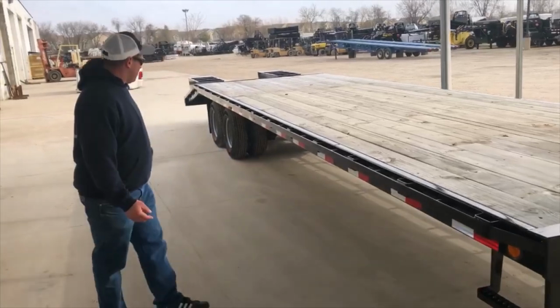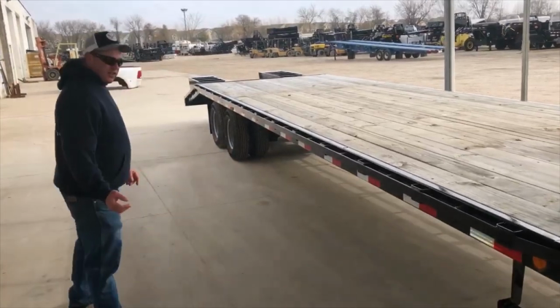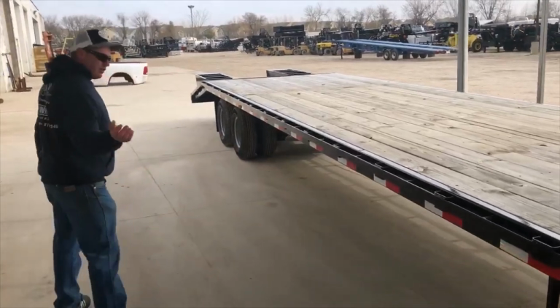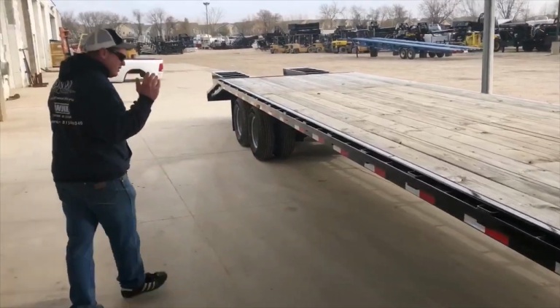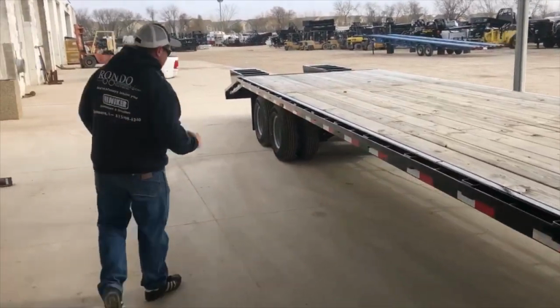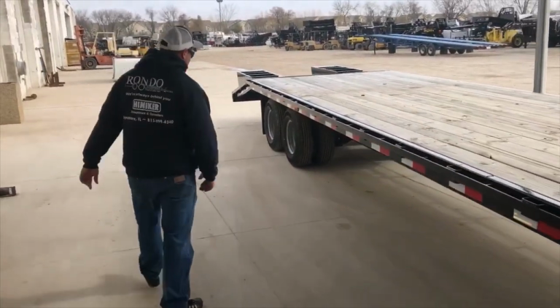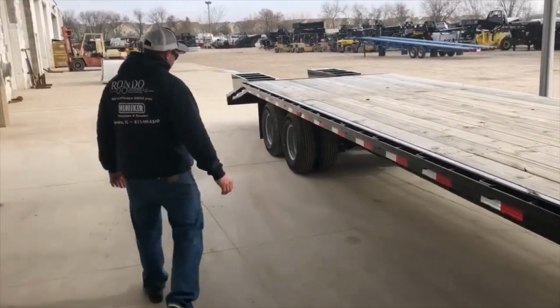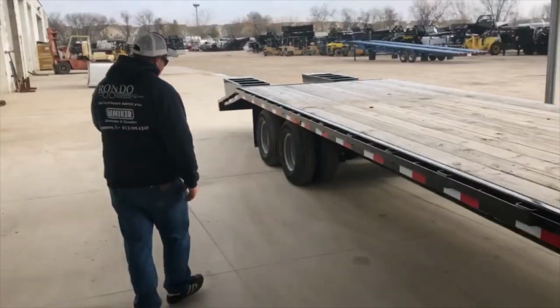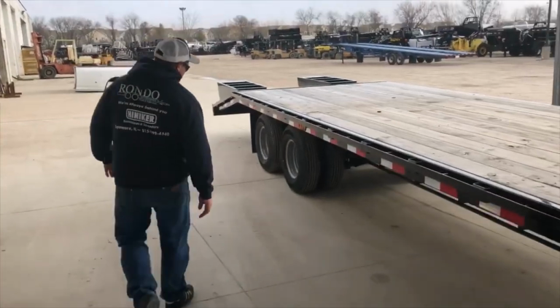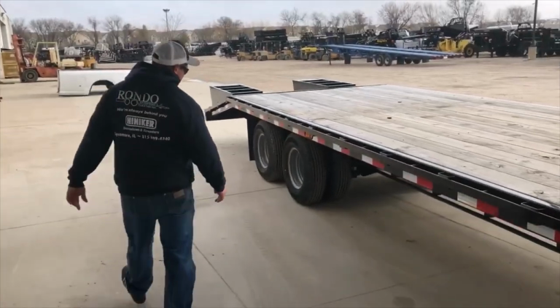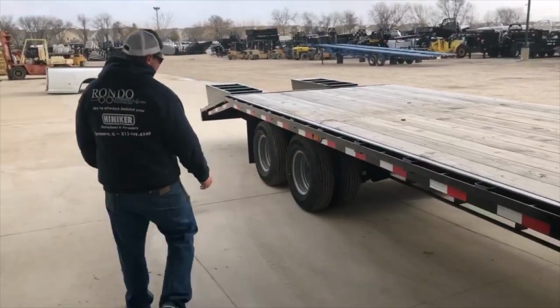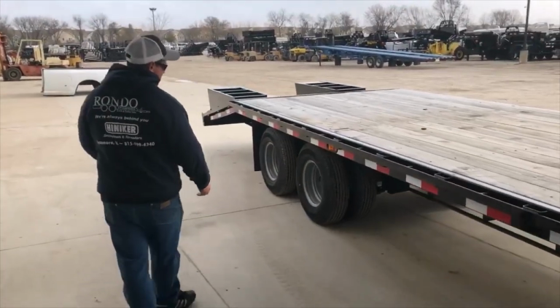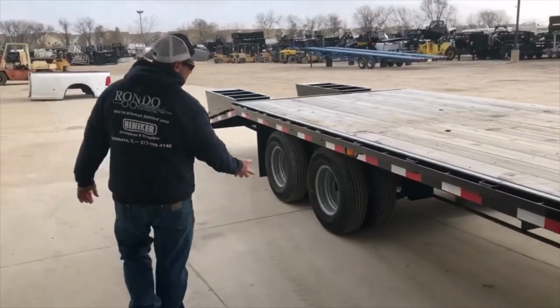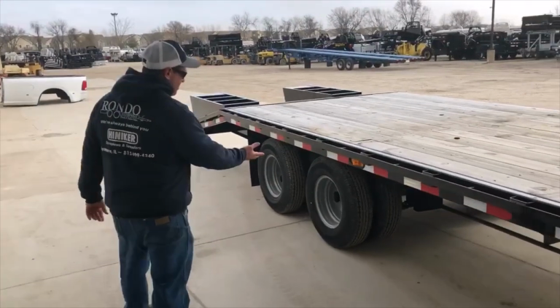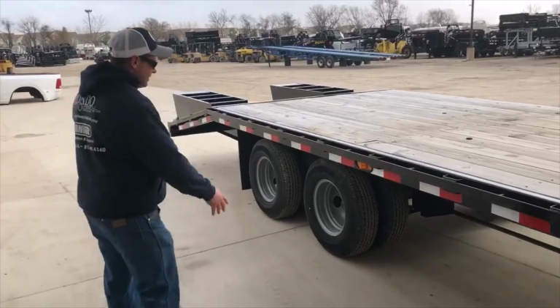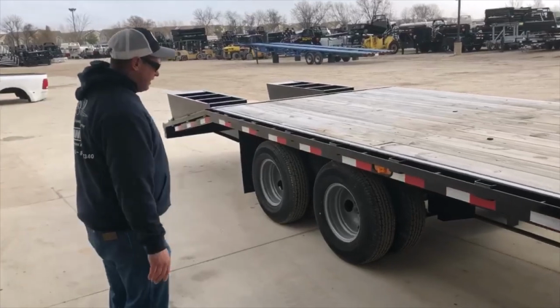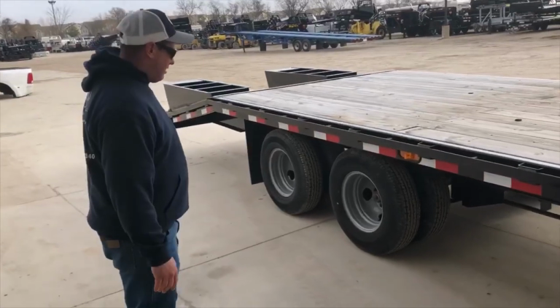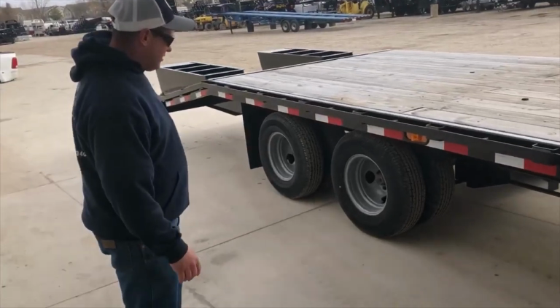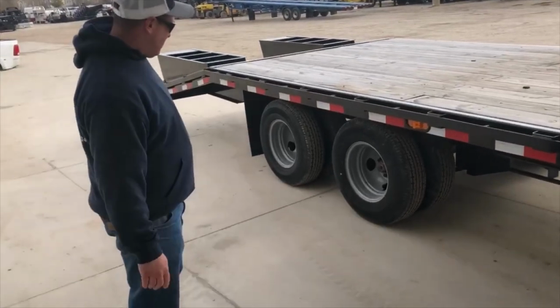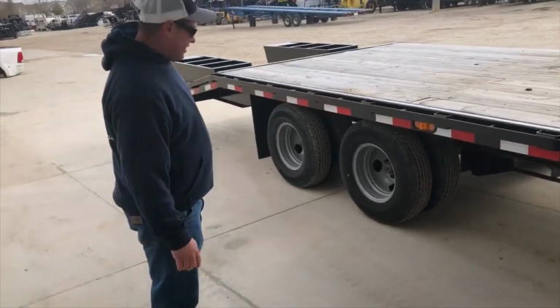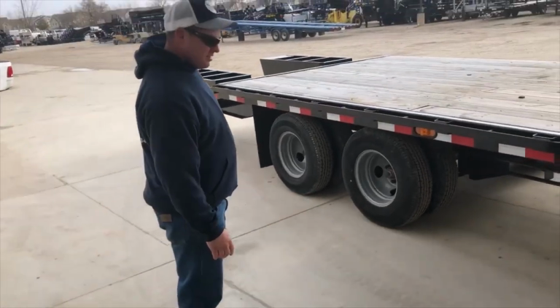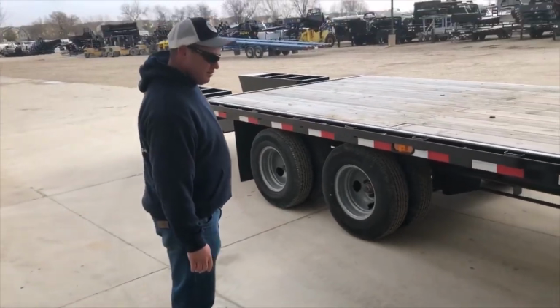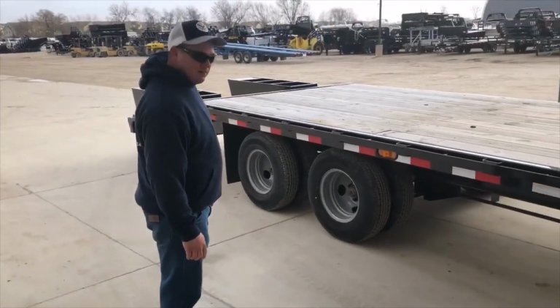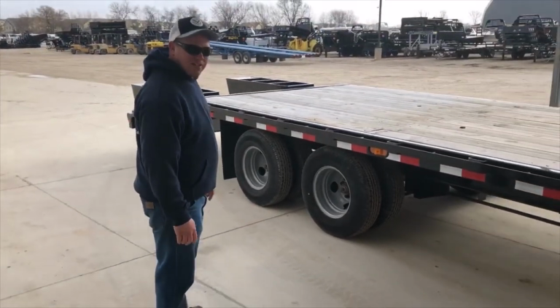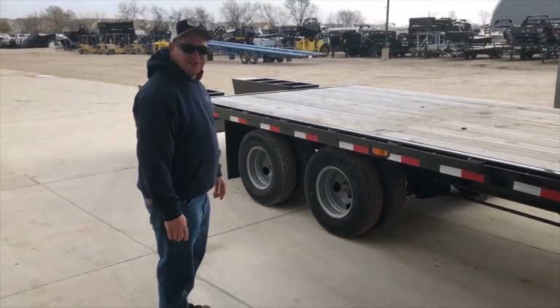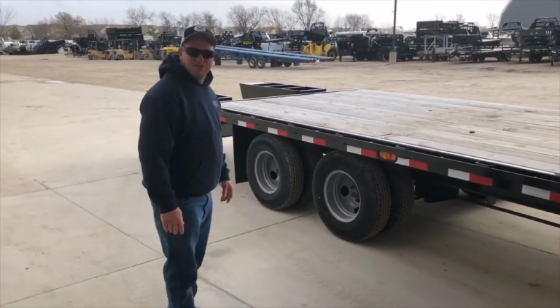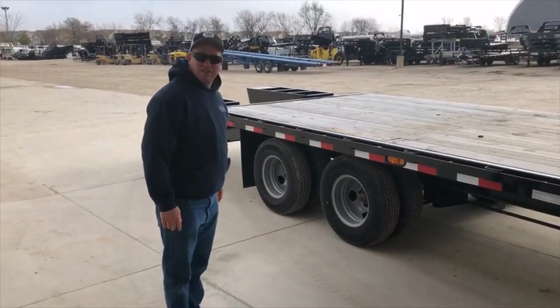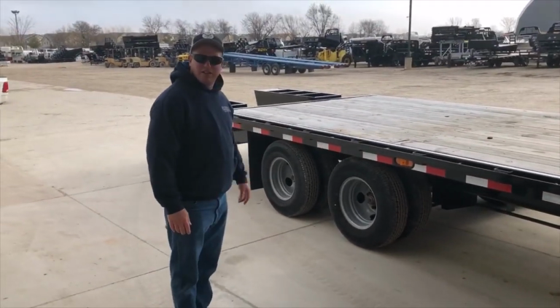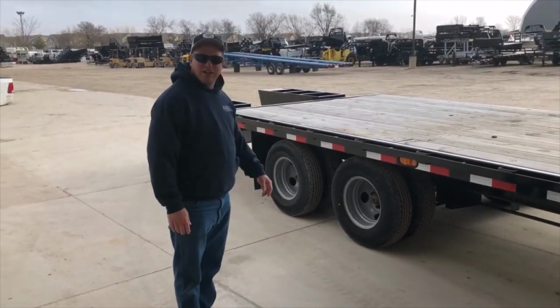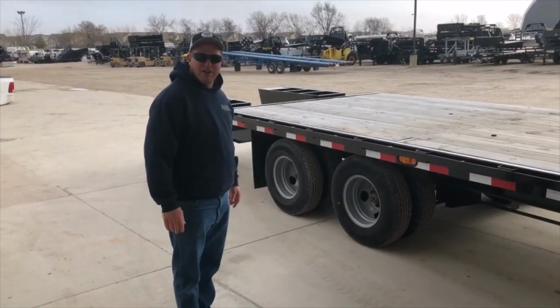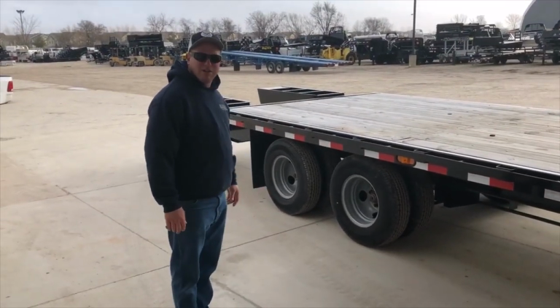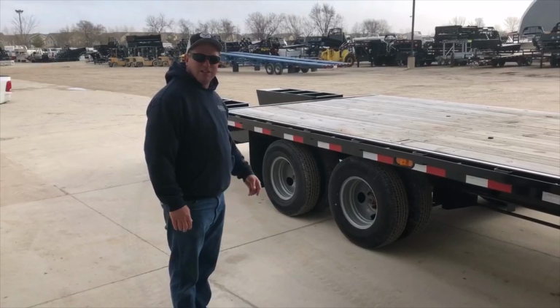You can see we've got two 10,000 pound axles with 10 ply tires, so they'll carry any weight you put on there.